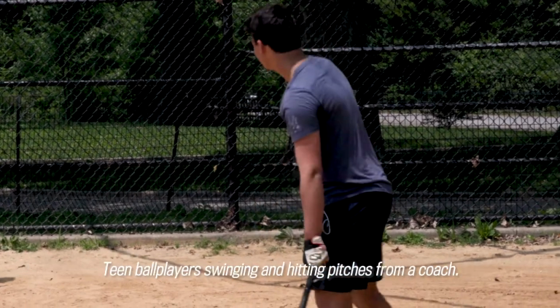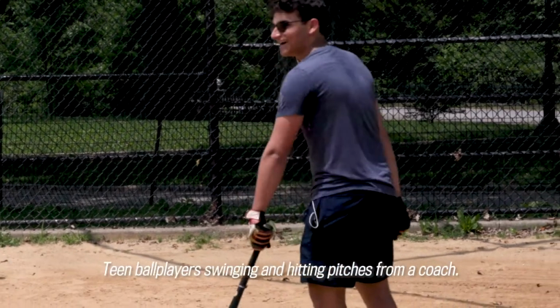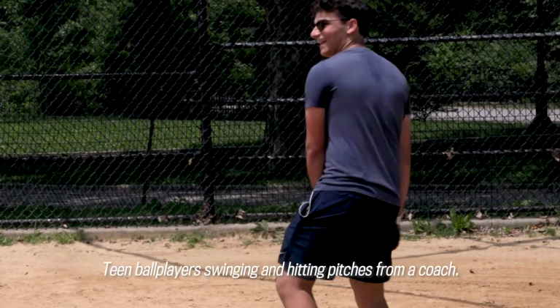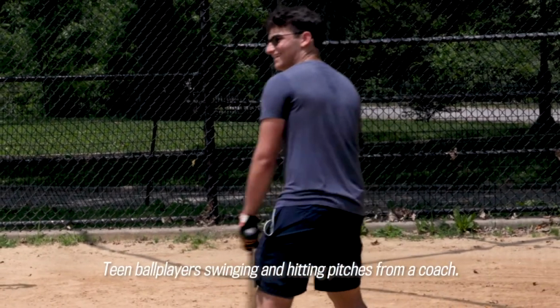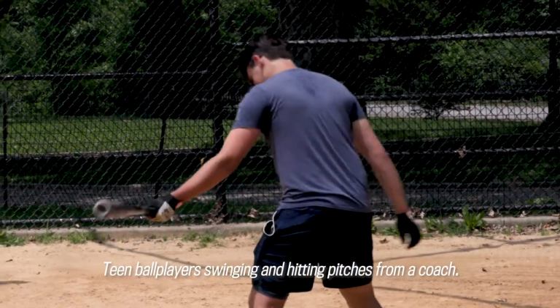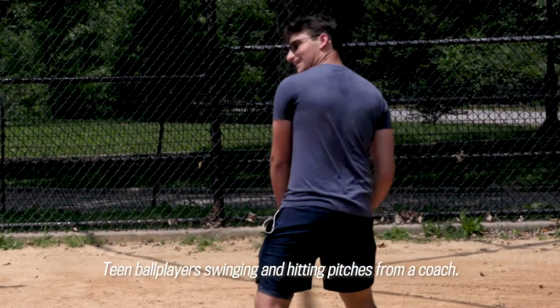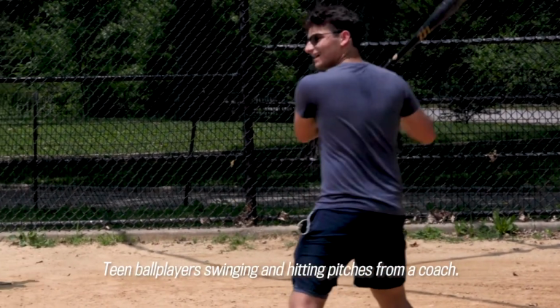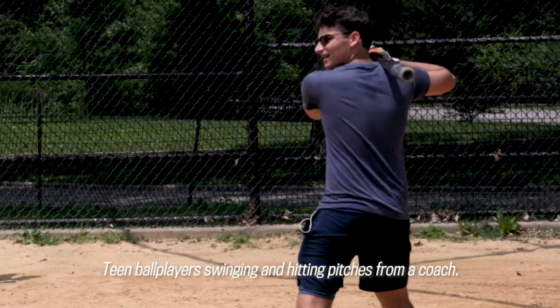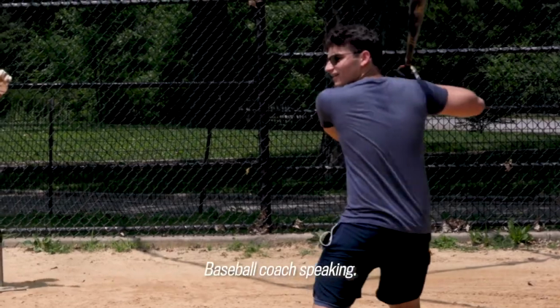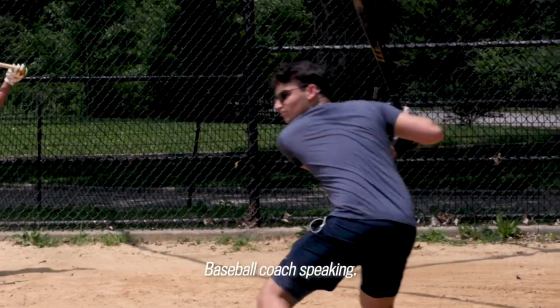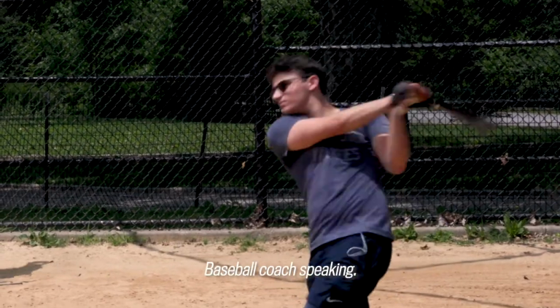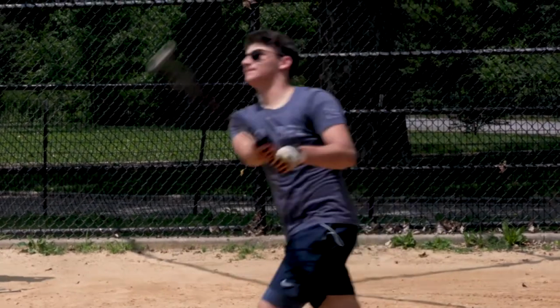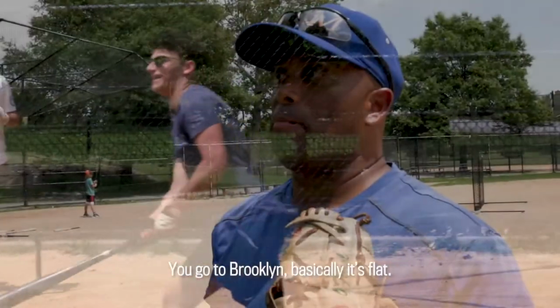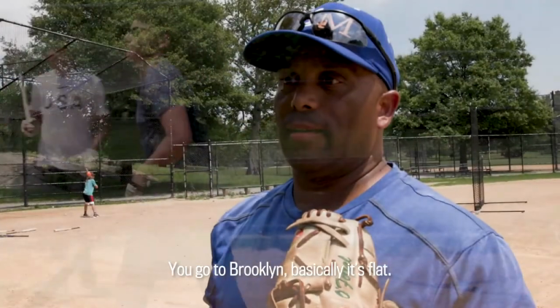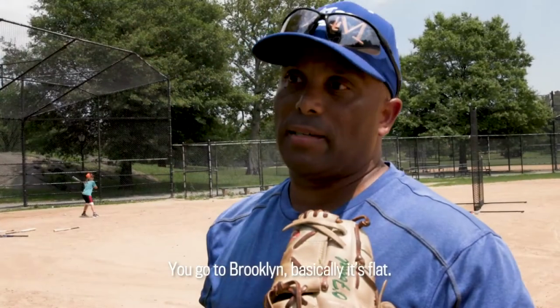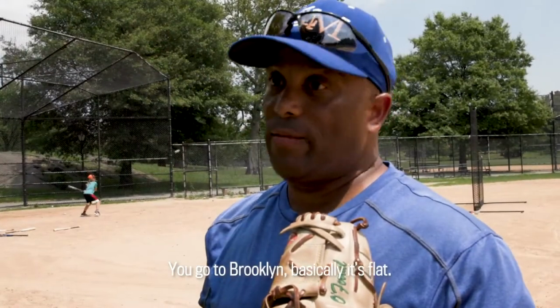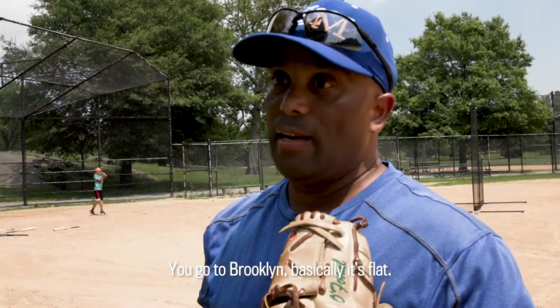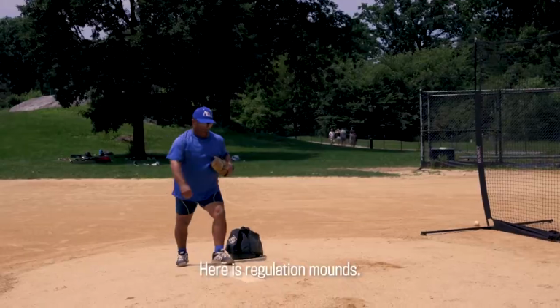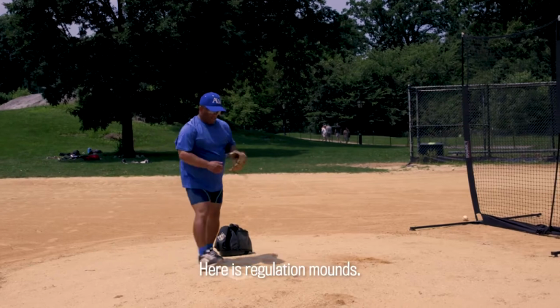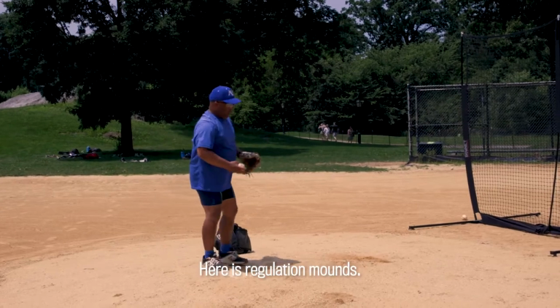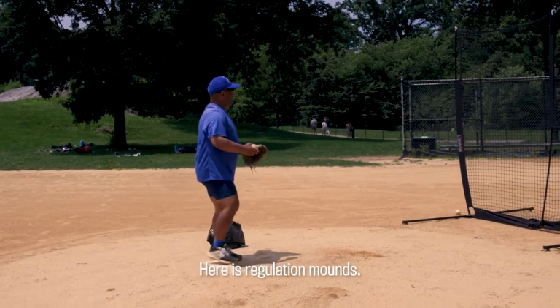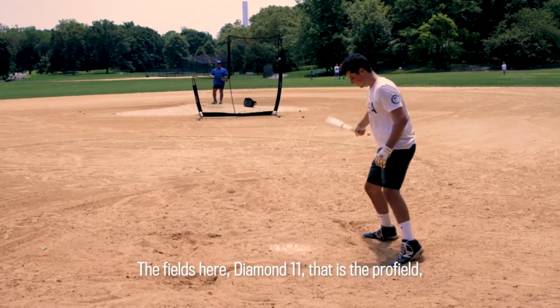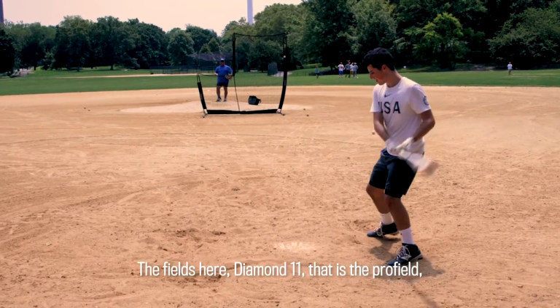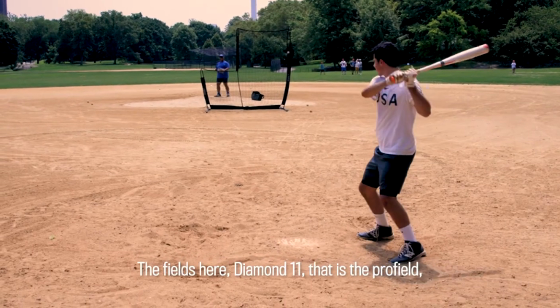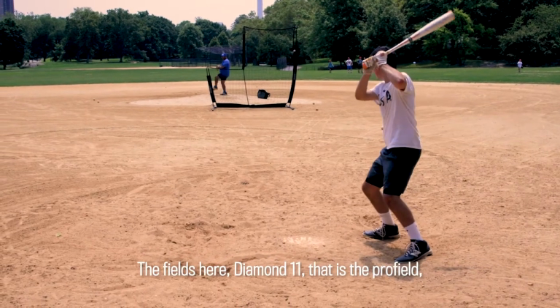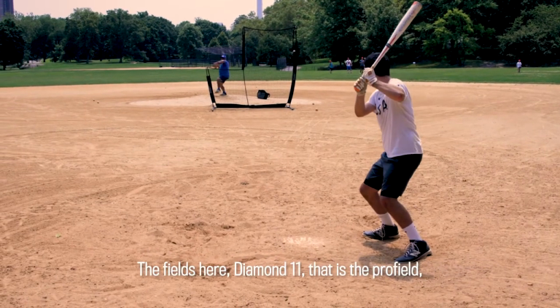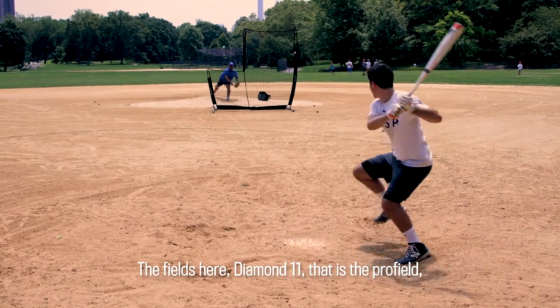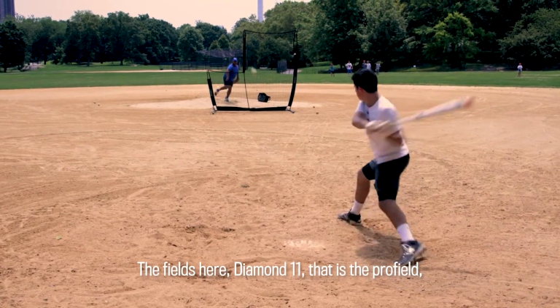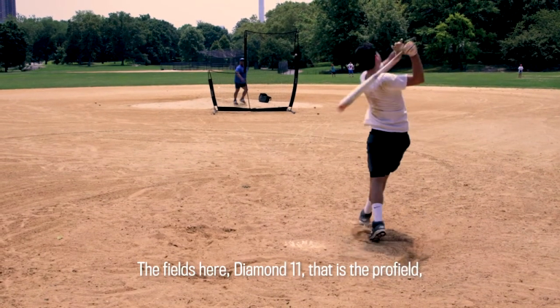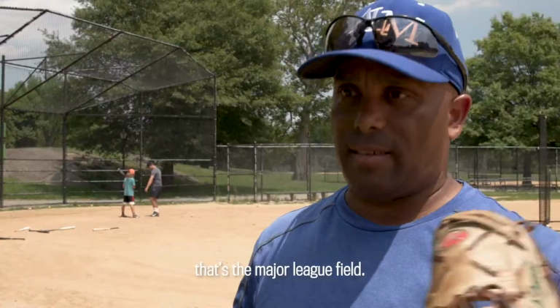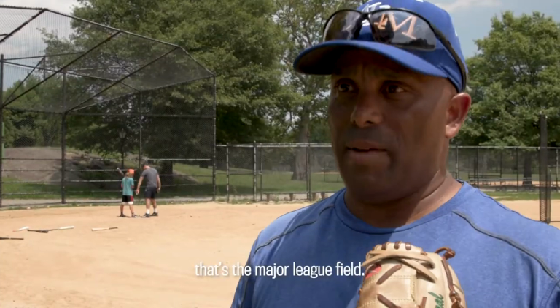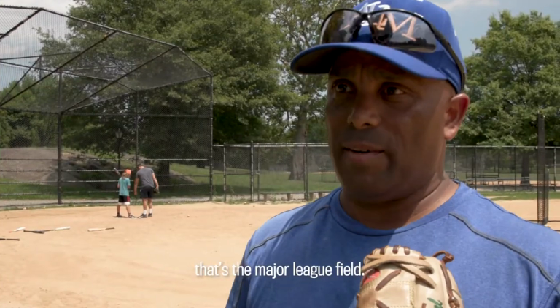Team ball players swinging and hitting pitches from a coach. A baseball coach speaks: You go to Brooklyn, basically it's flat. Here's a regulation mound. The fields here — Diamond 11 — that is the pro field. That's the major league field.